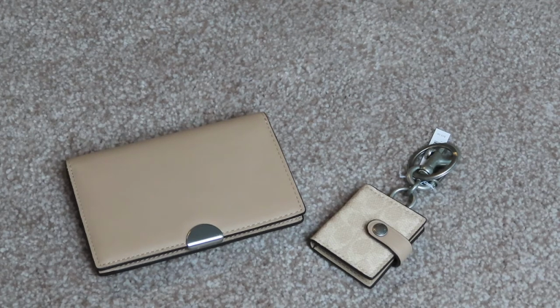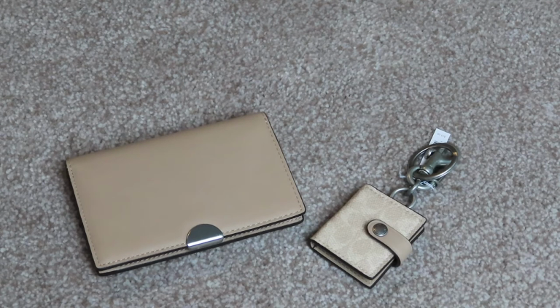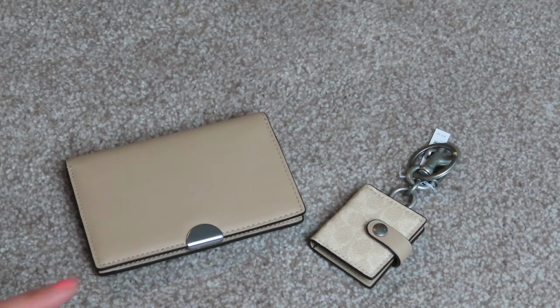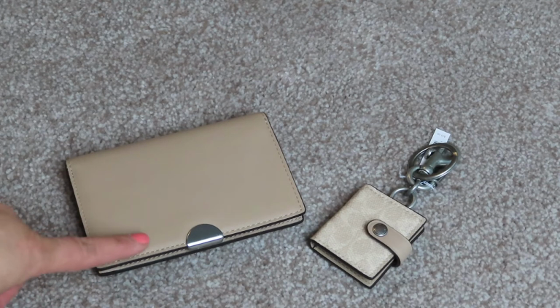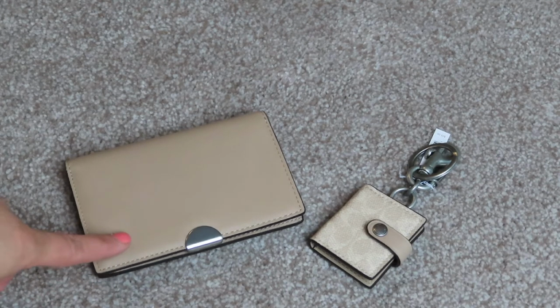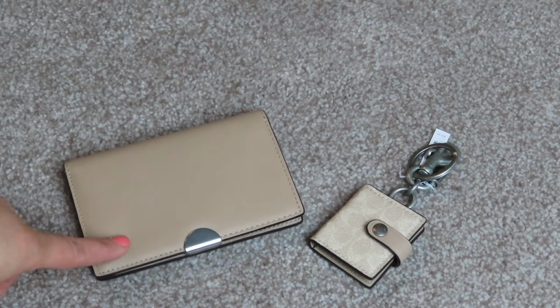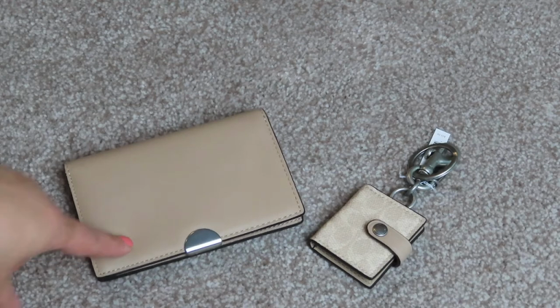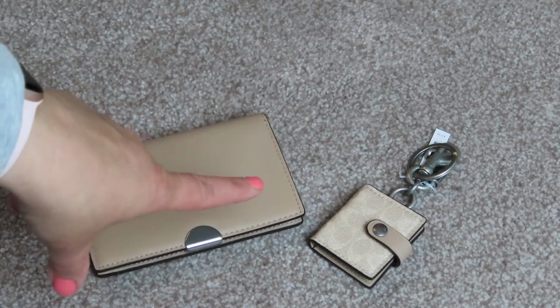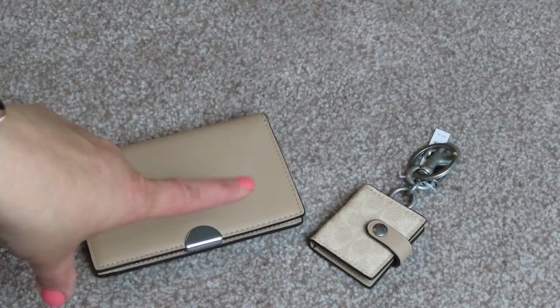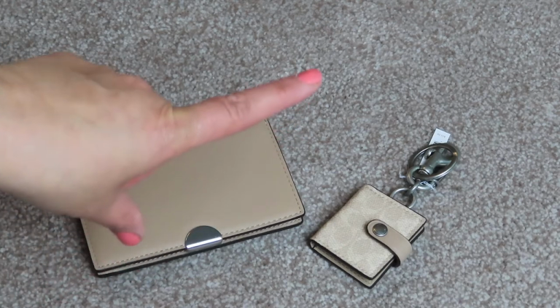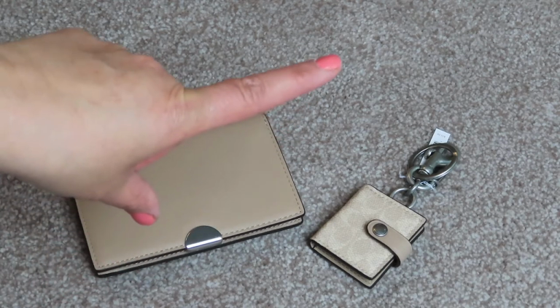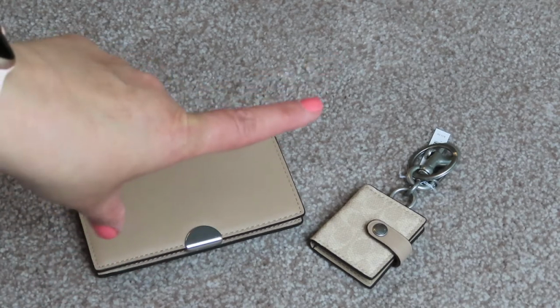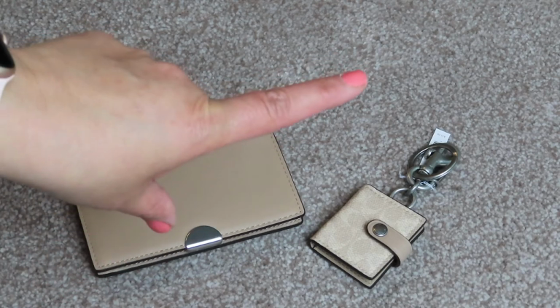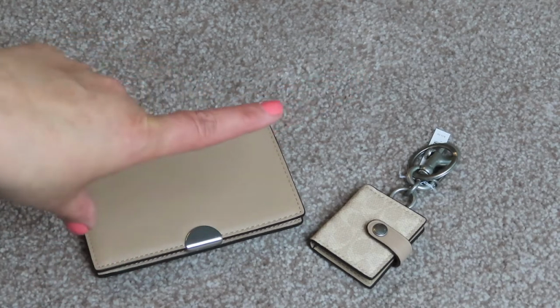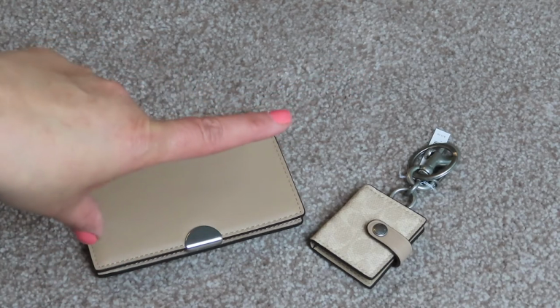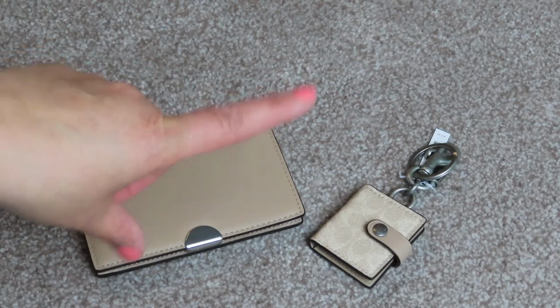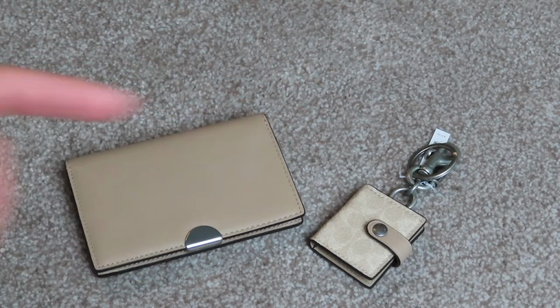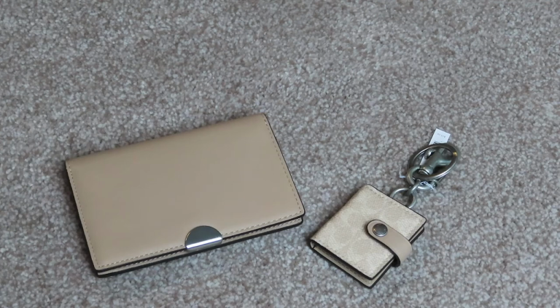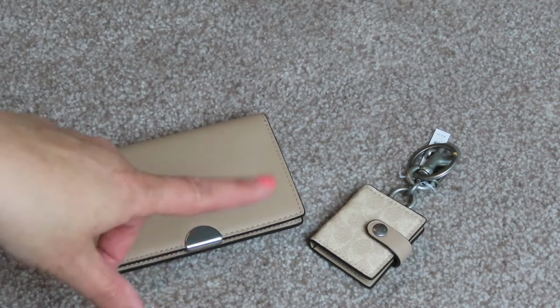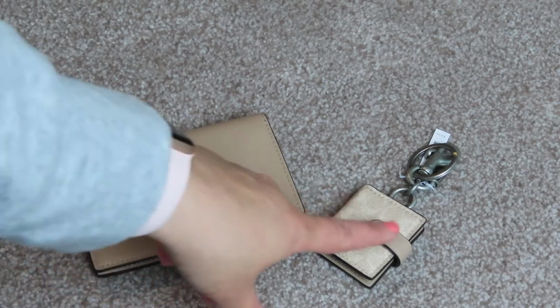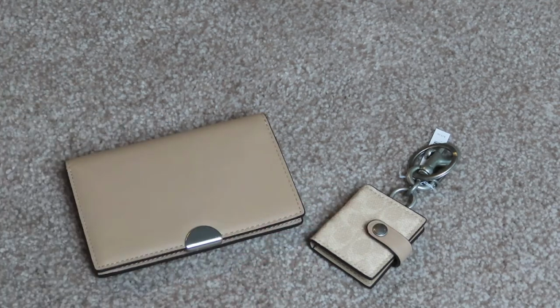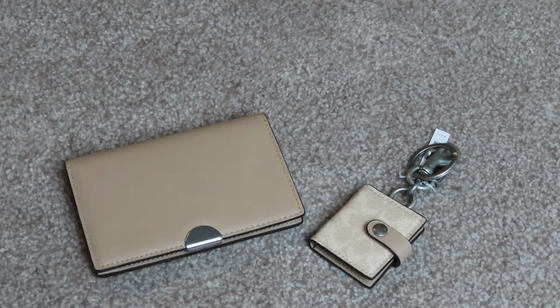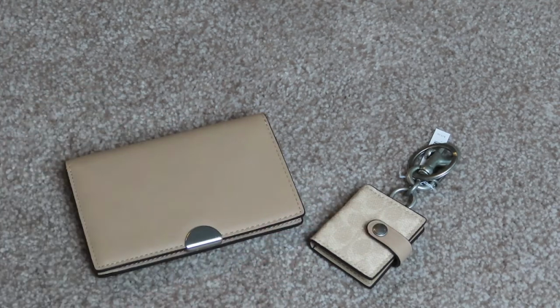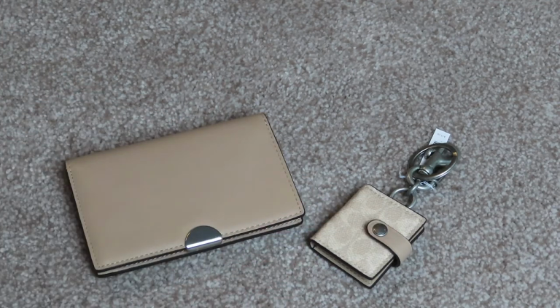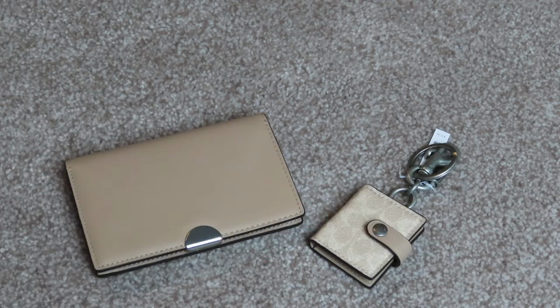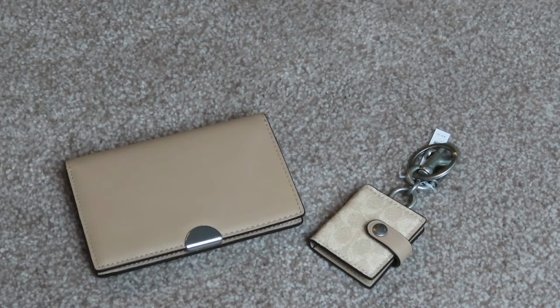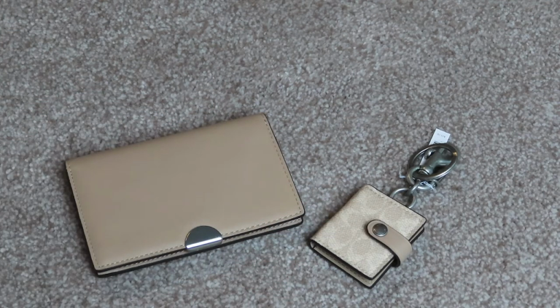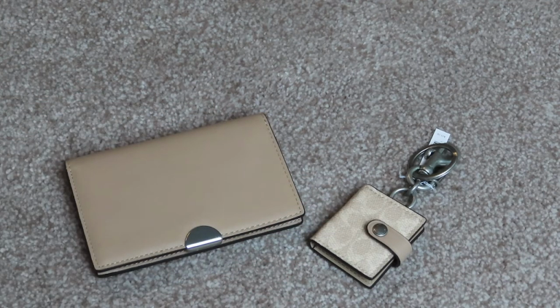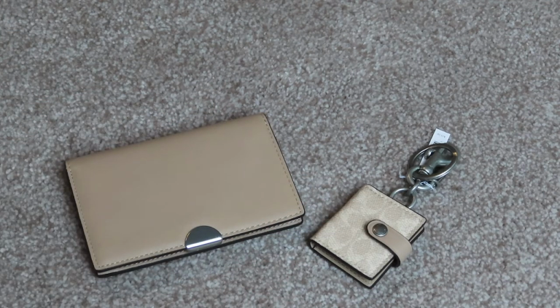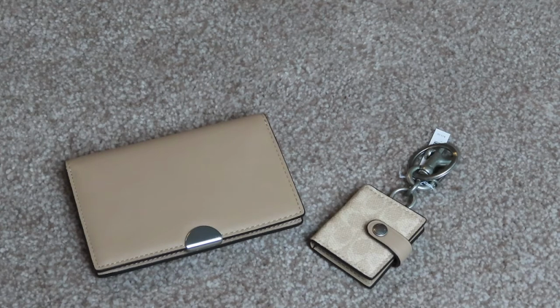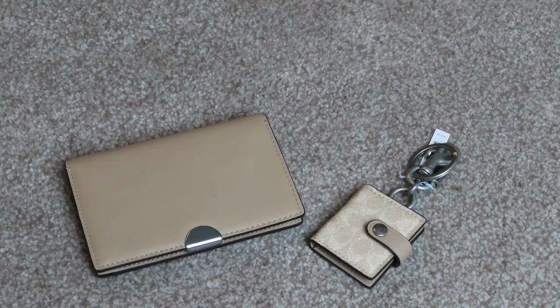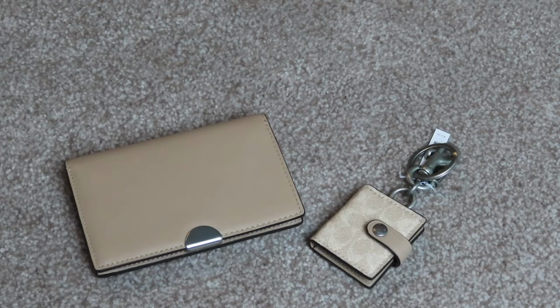I picked up the Dreamer card case in the color taupe and the picture frame bag charm in the signature canvas, also in a taupe — it's a little bit different where the signature part is. So when I was looking at wallets to match my bag...